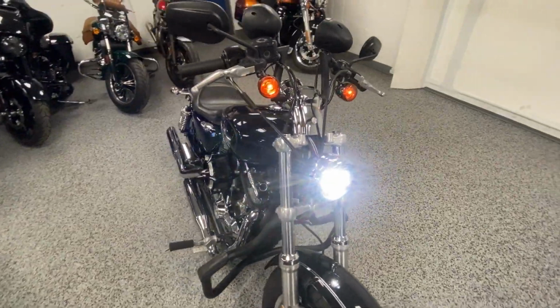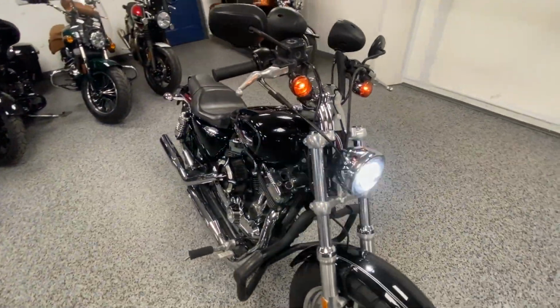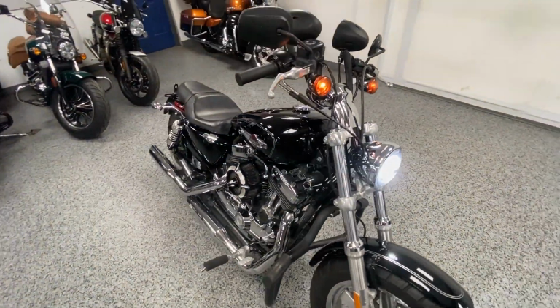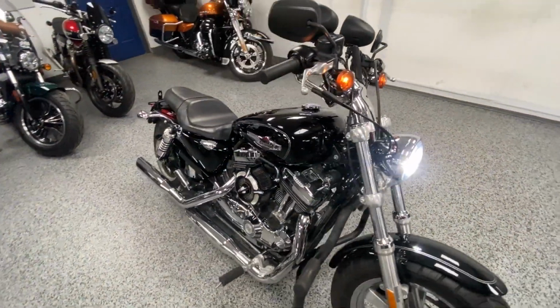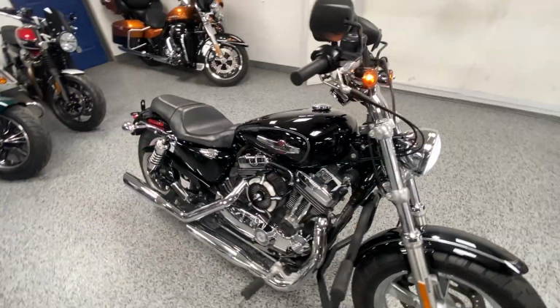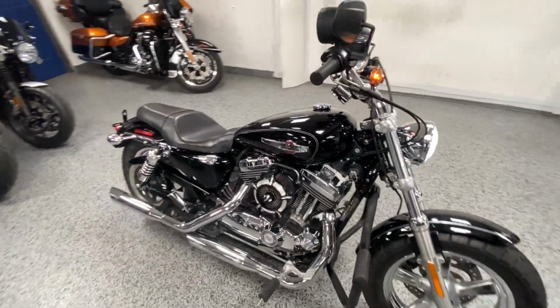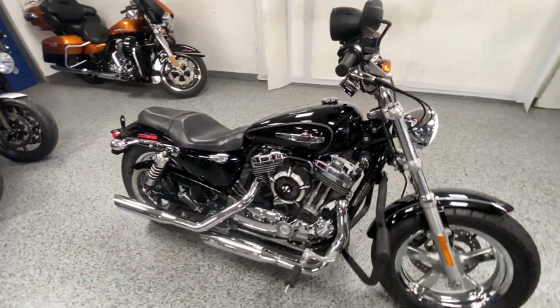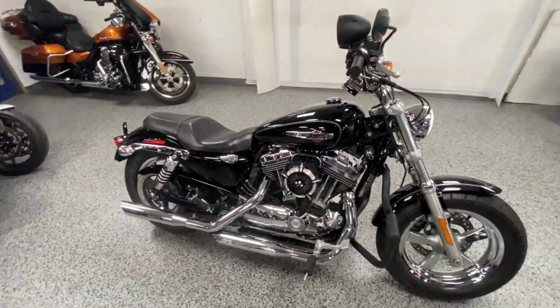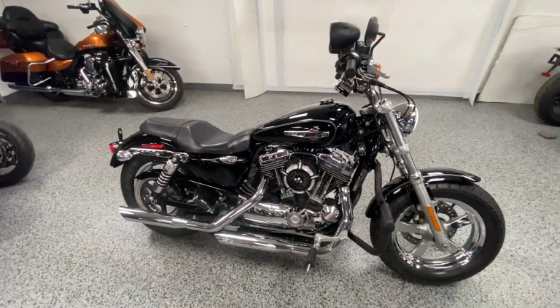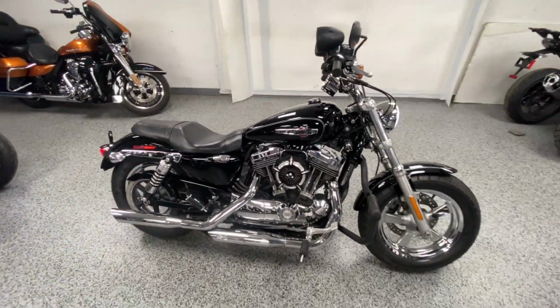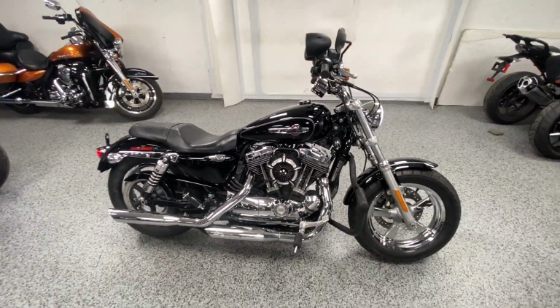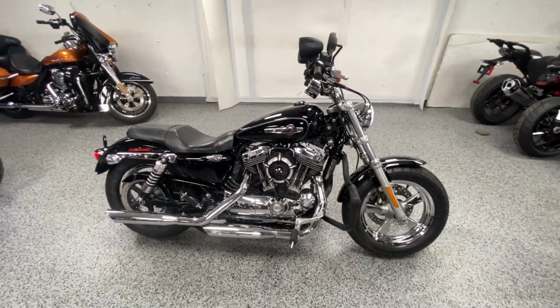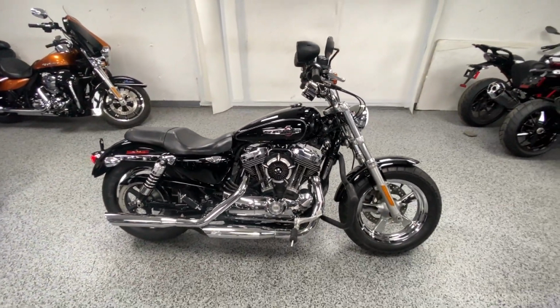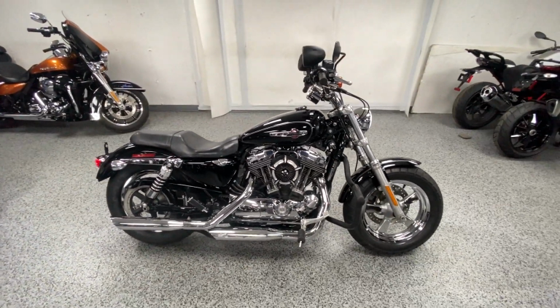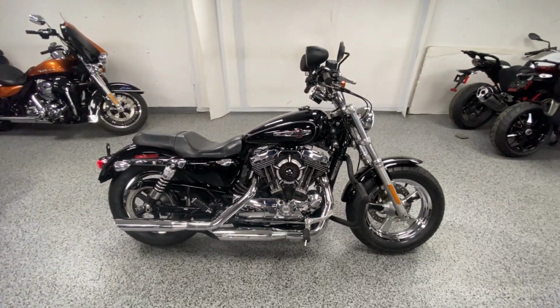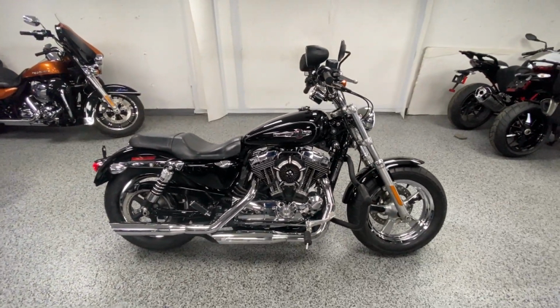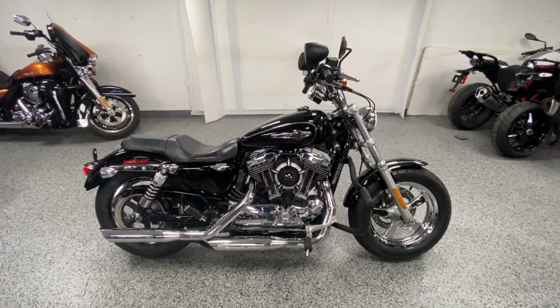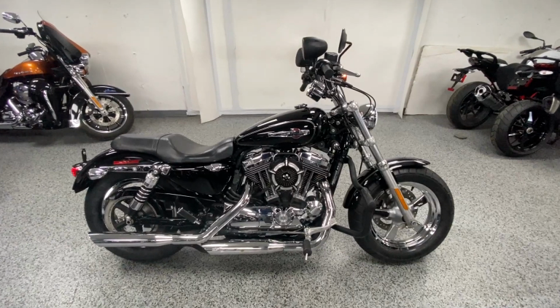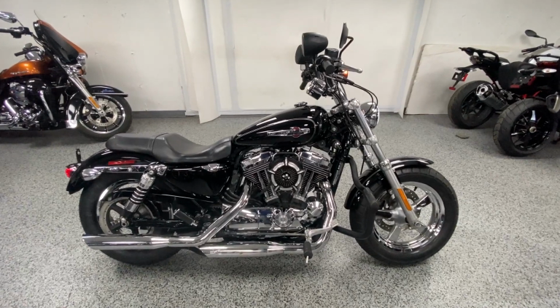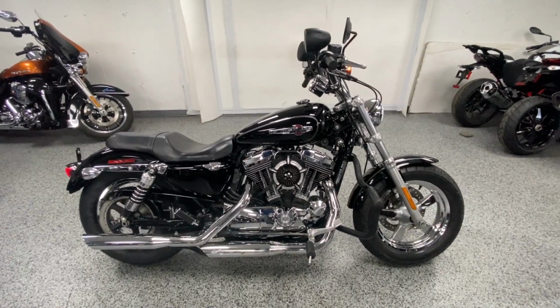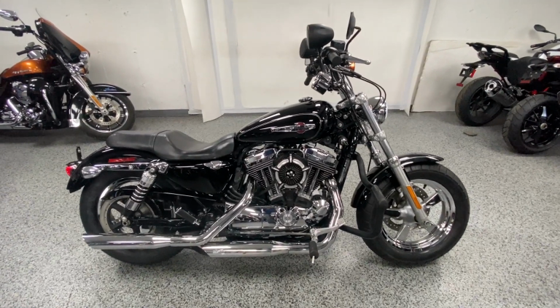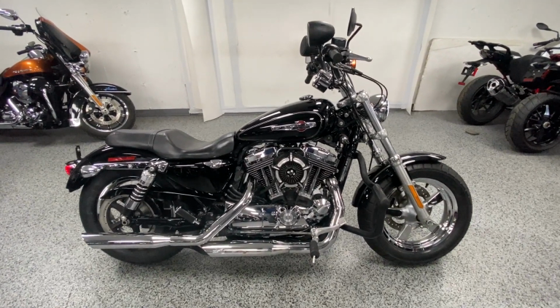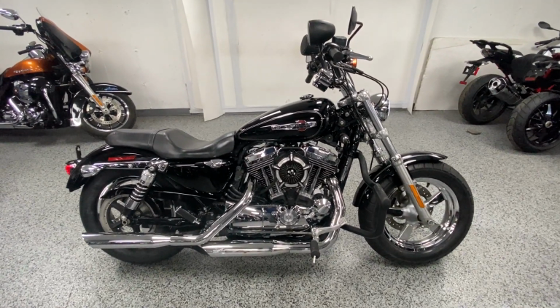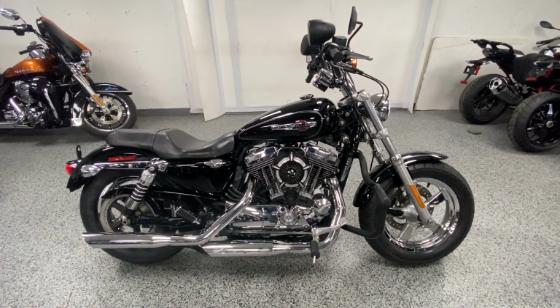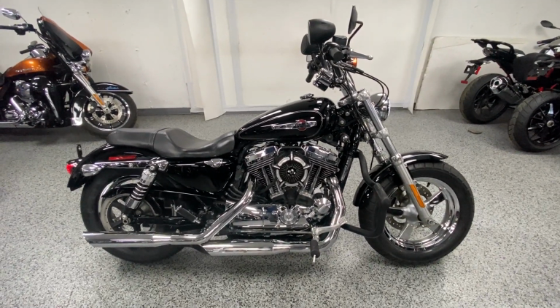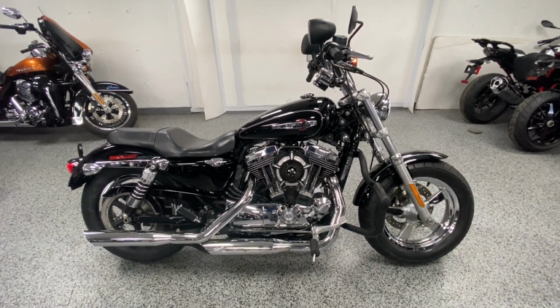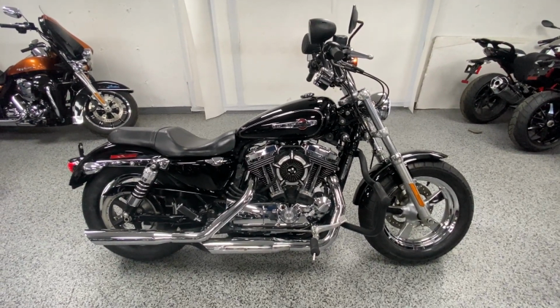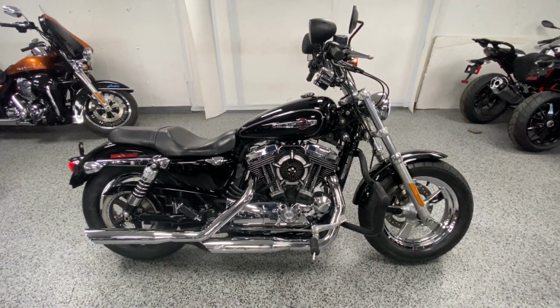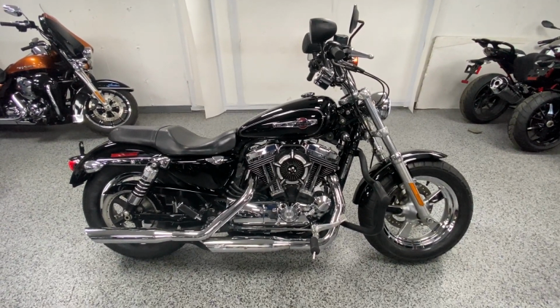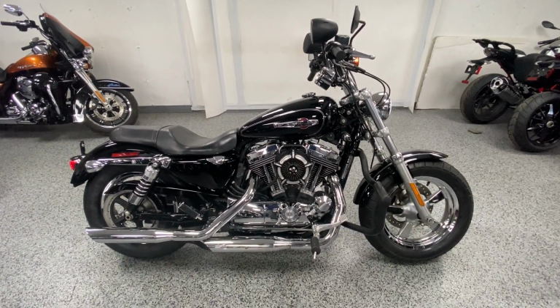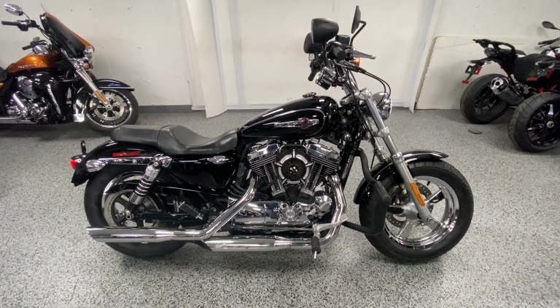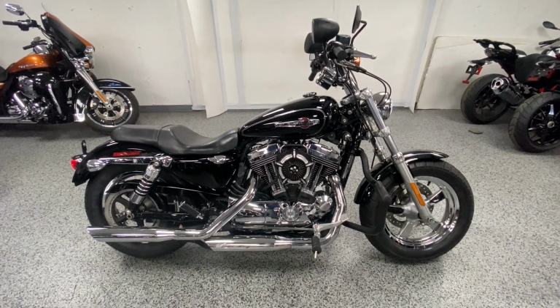We have this listed at Joe's Bikes for $6,950, and that's an out-the-door price — no fees, nothing. Let us know.